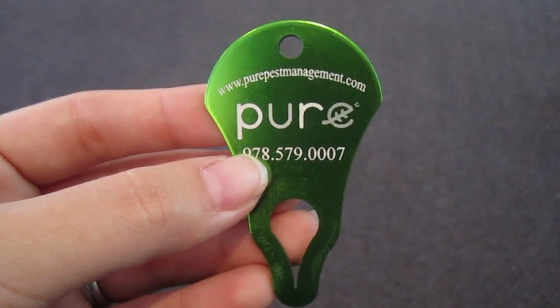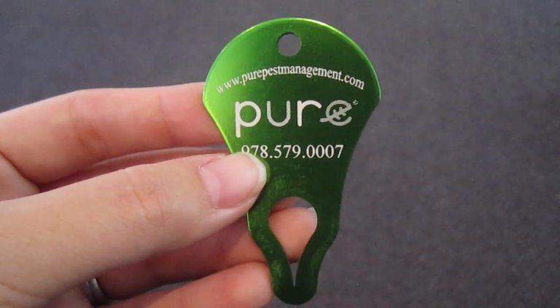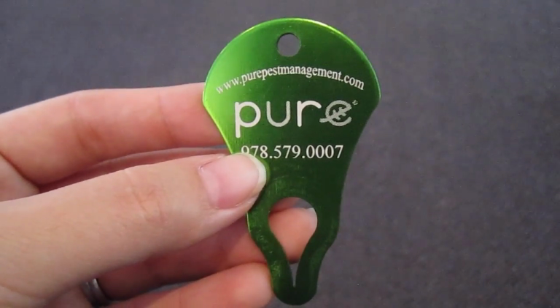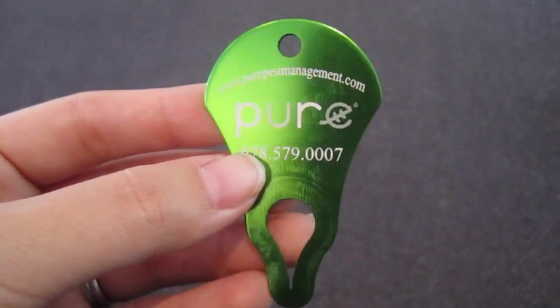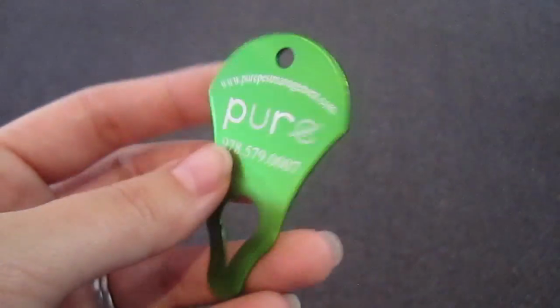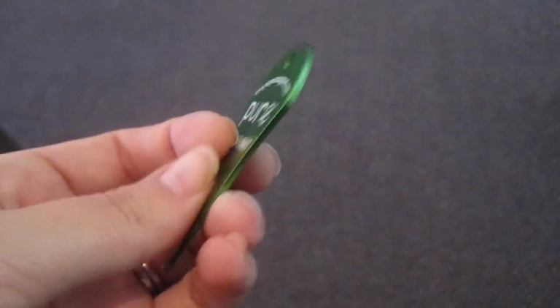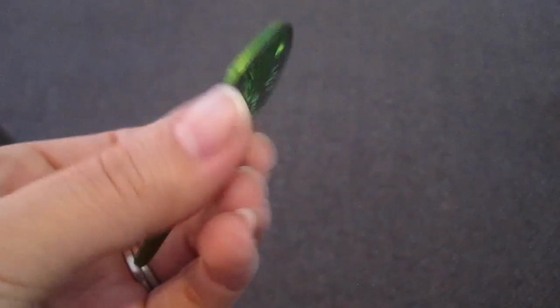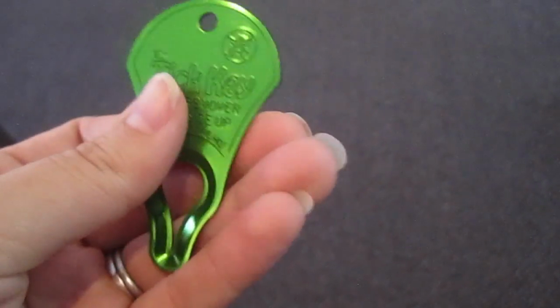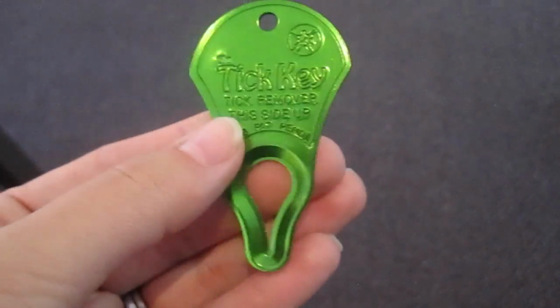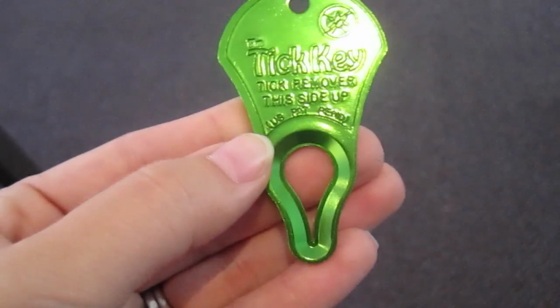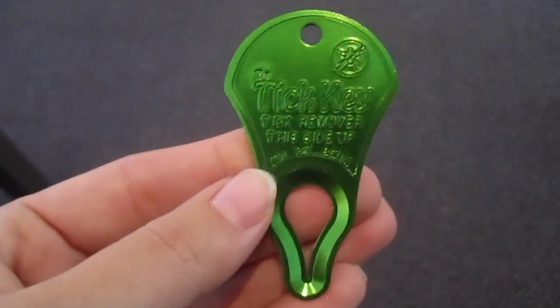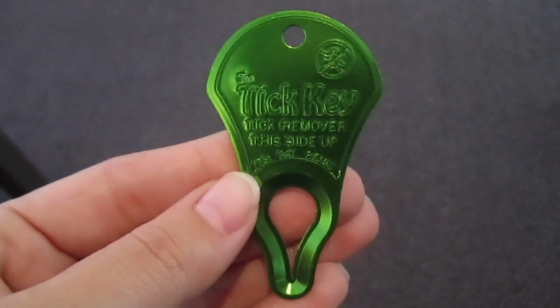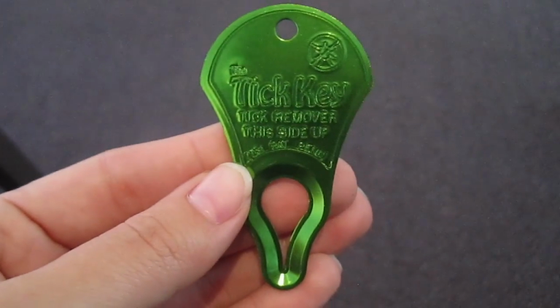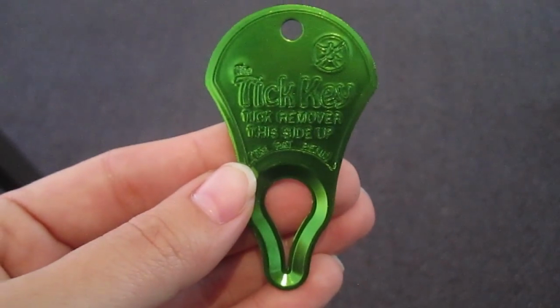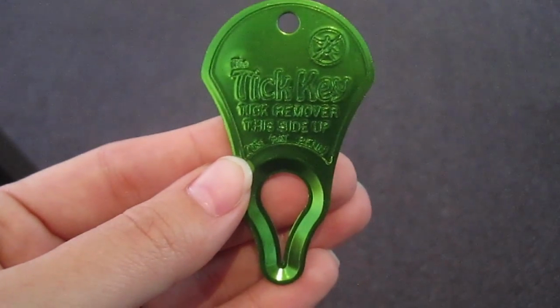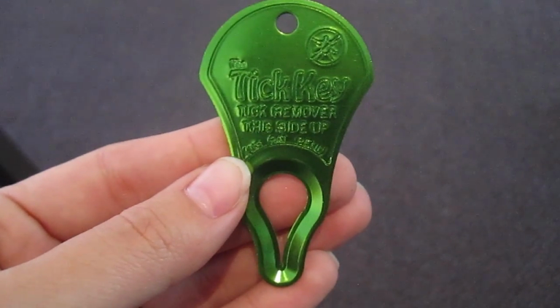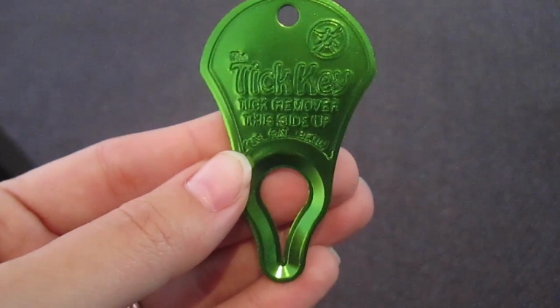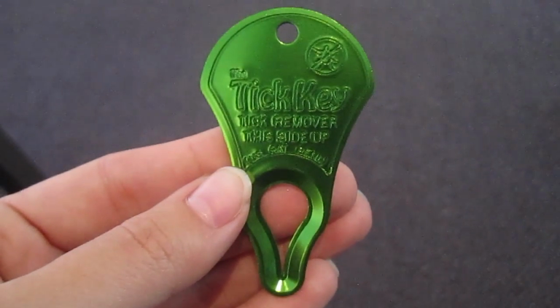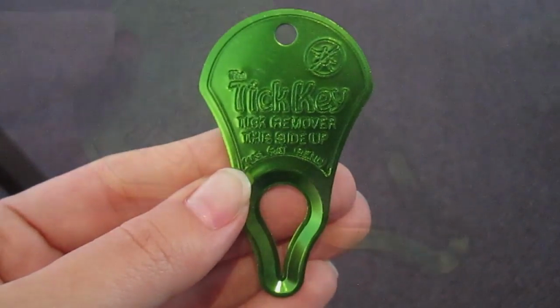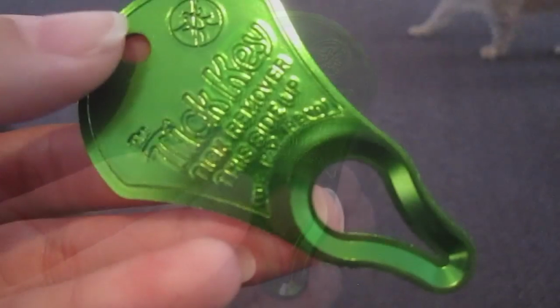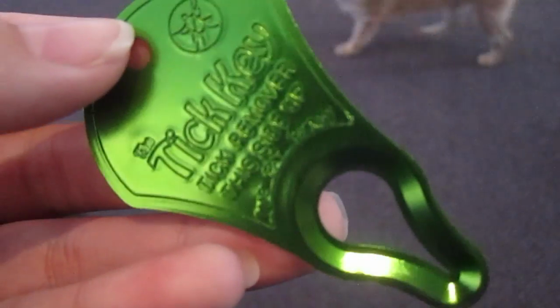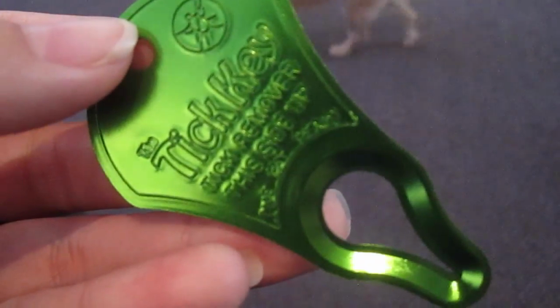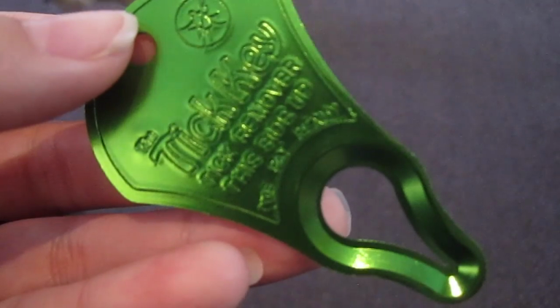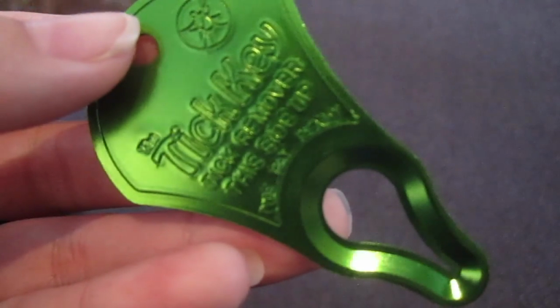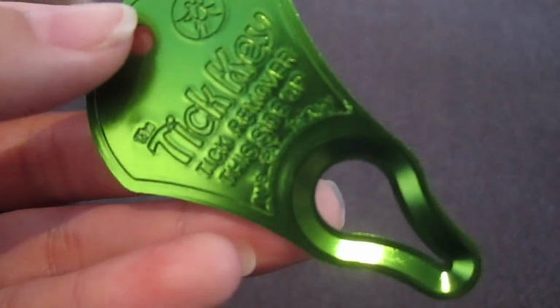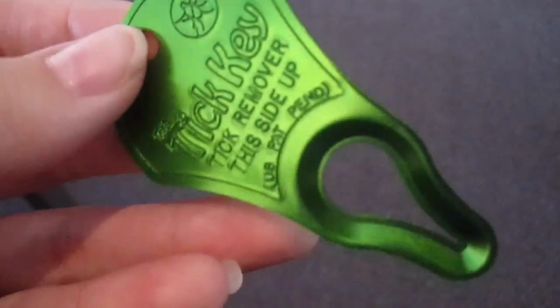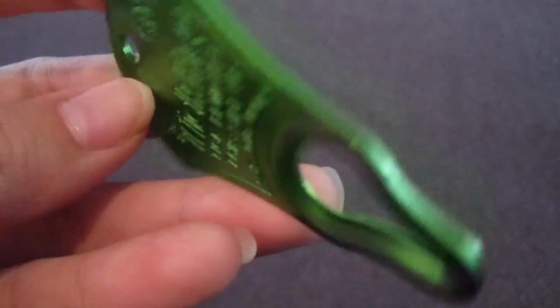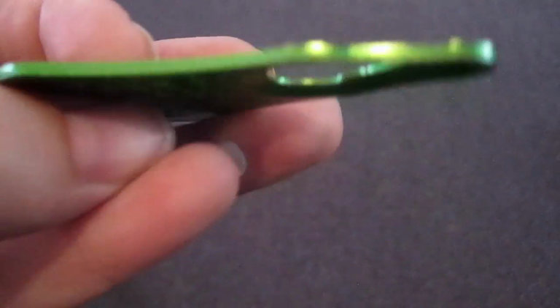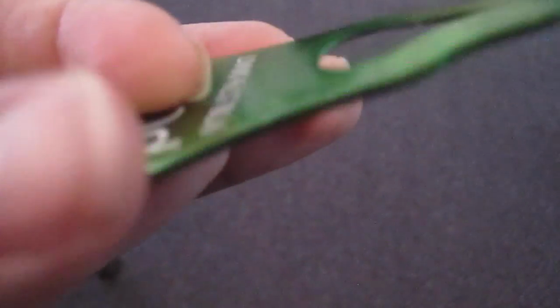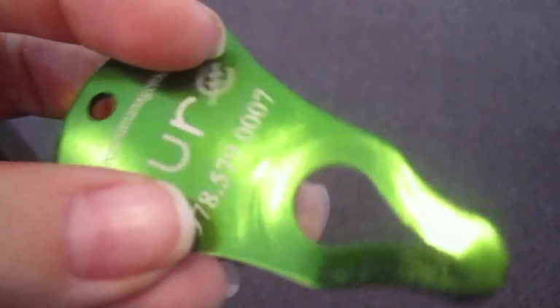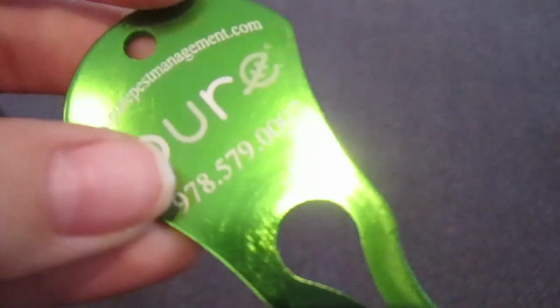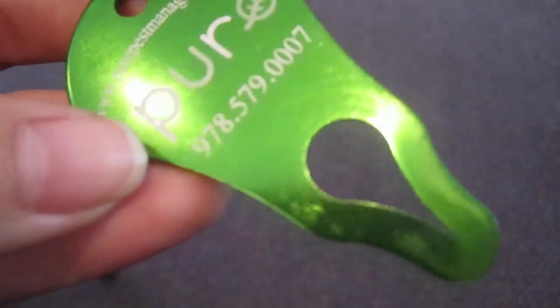If you do find a tick on yourself or your pet, we recommend using a tick key. Unlike tweezers, the tick key uses natural forward leverage to remove the entire tick, head and all, quickly and safely.